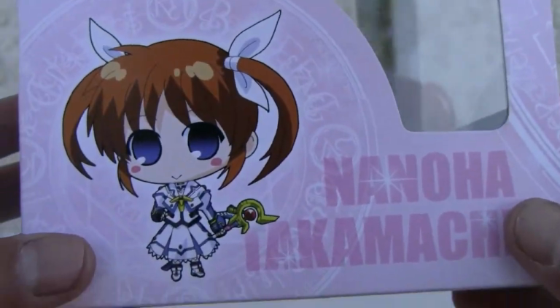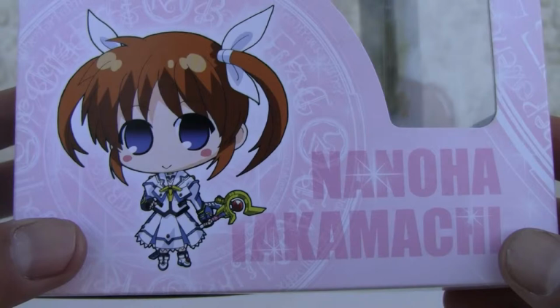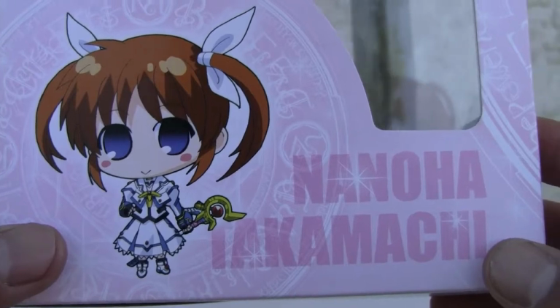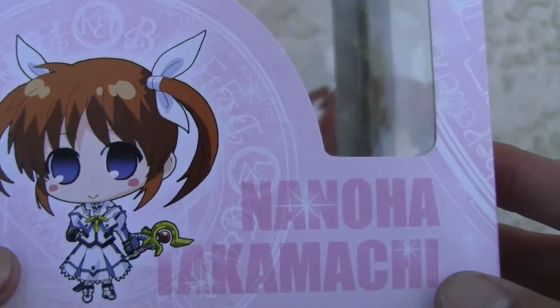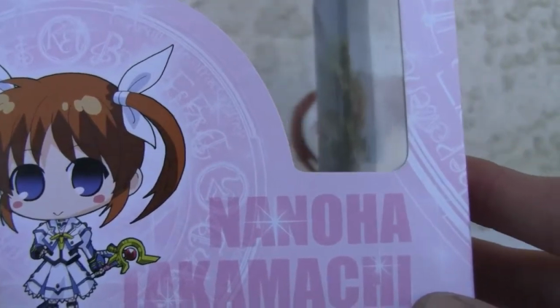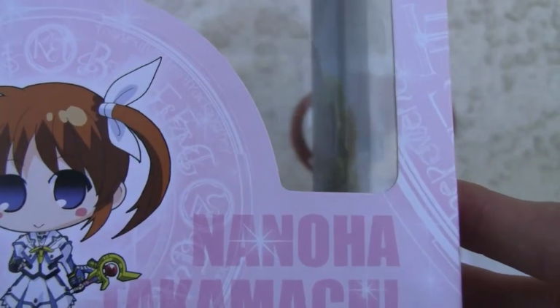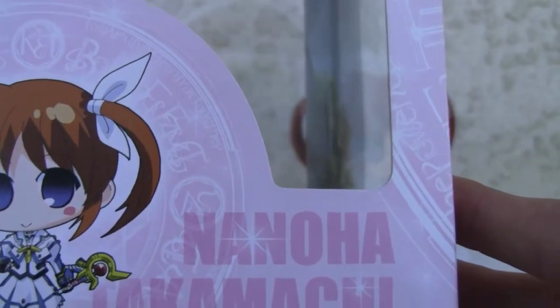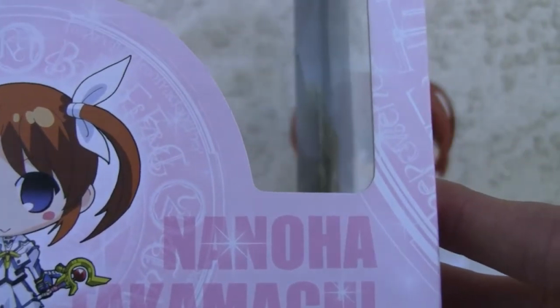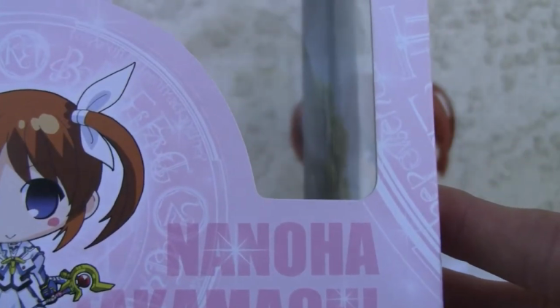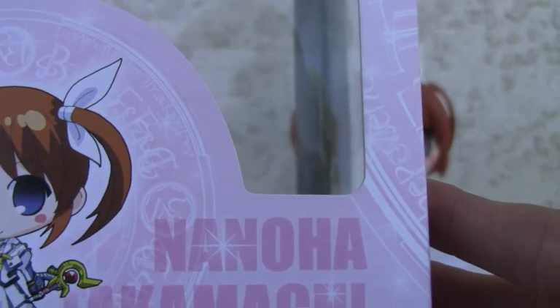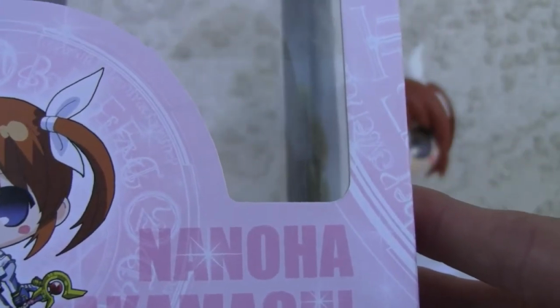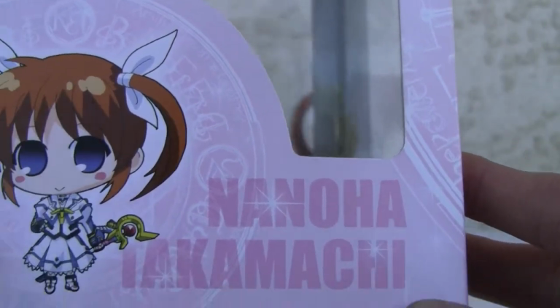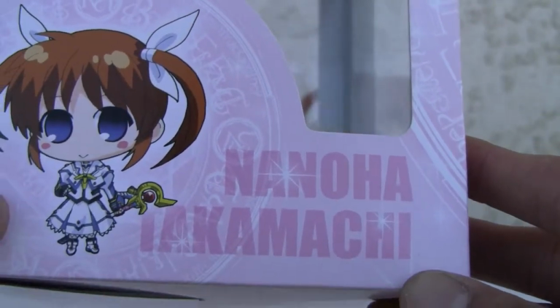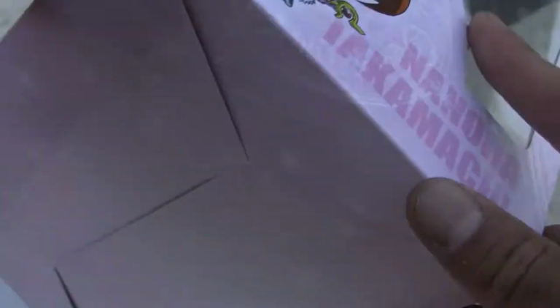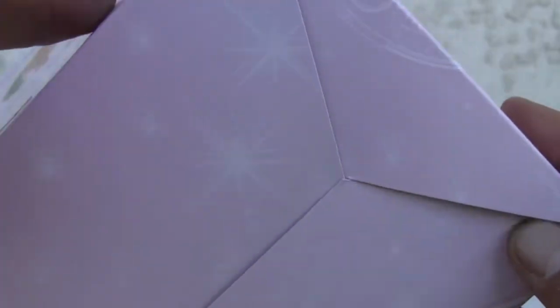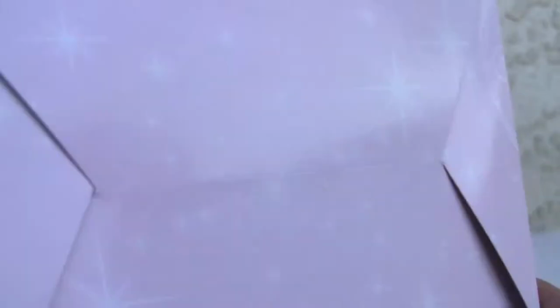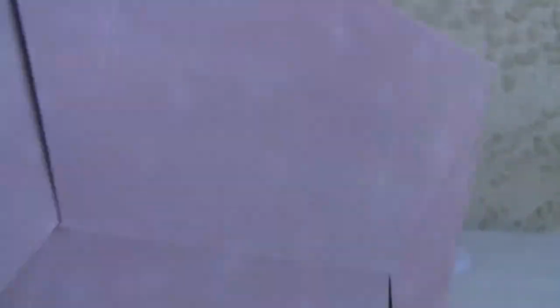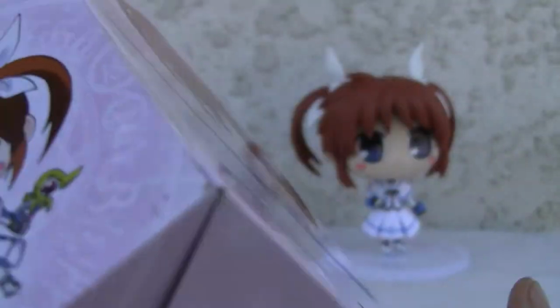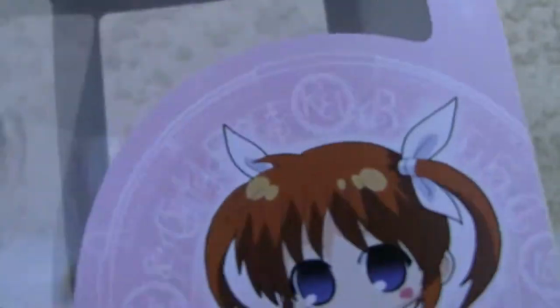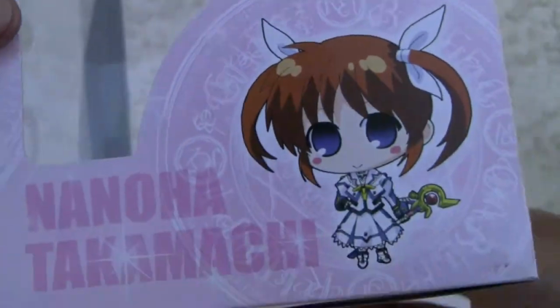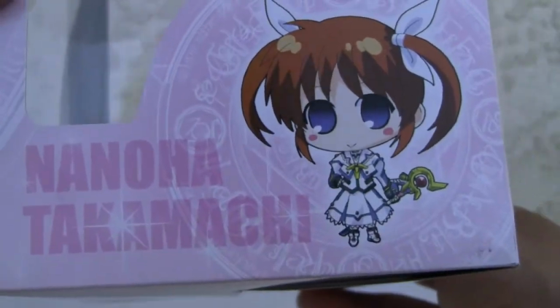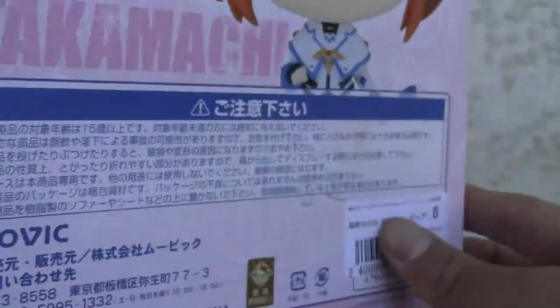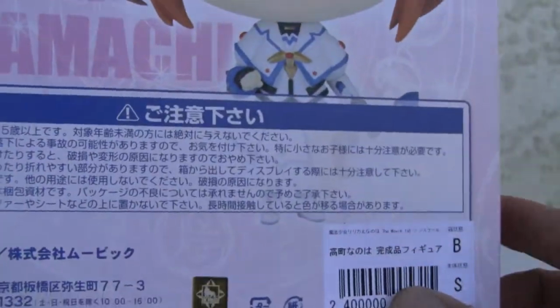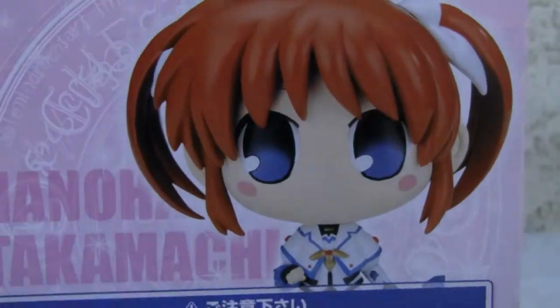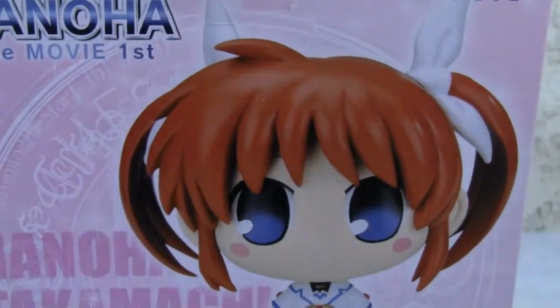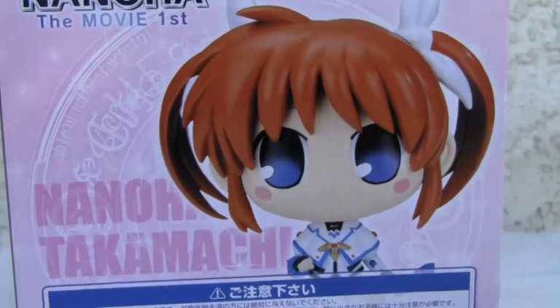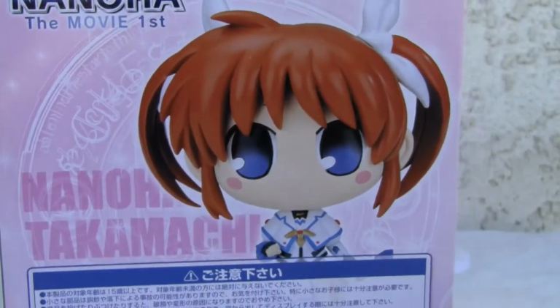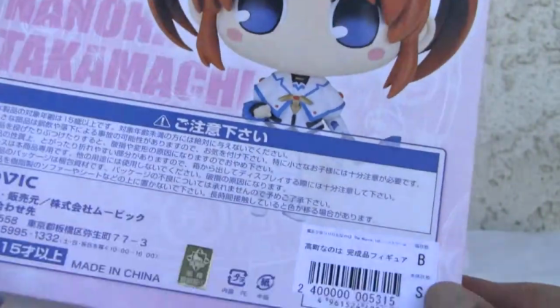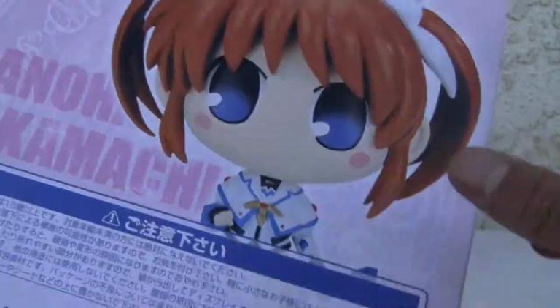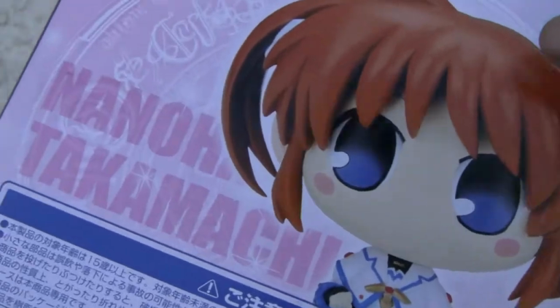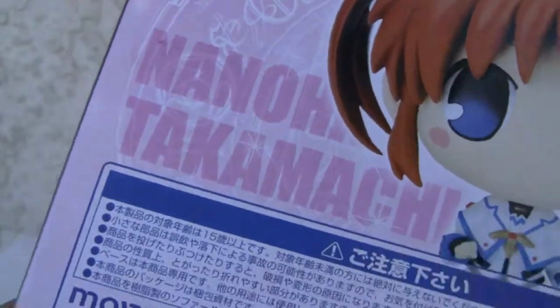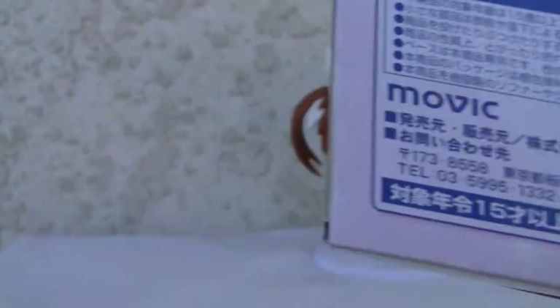There she is — chibi-styled, or whatever you want to call it — Nanoha Takamachi. Nothing in the back. Humongous head. Made in China.